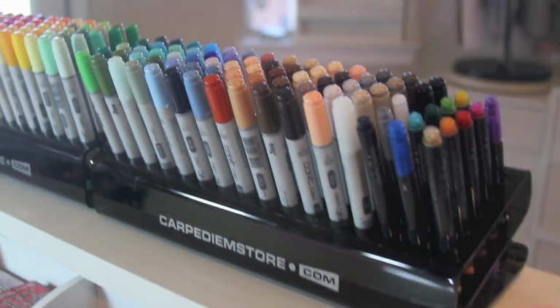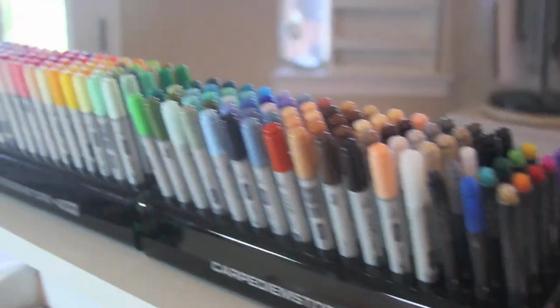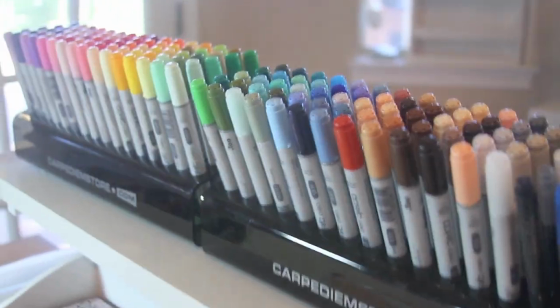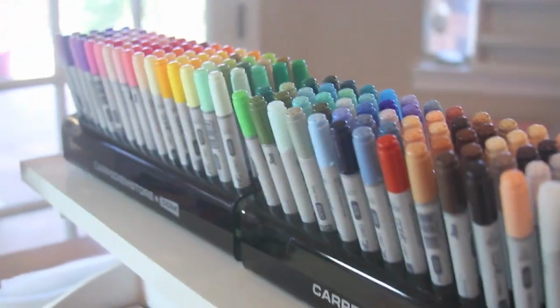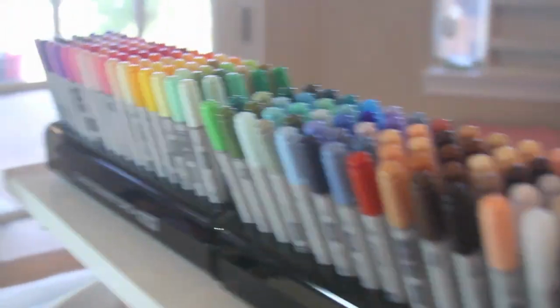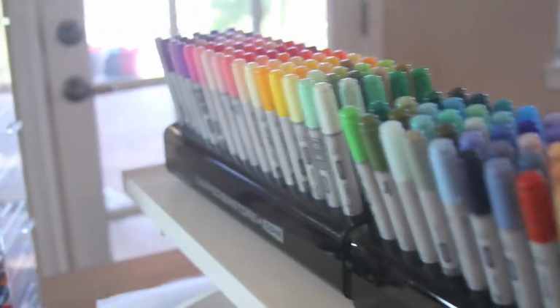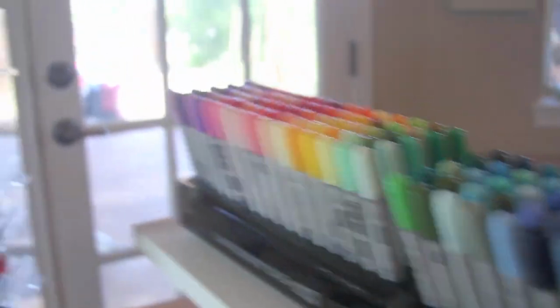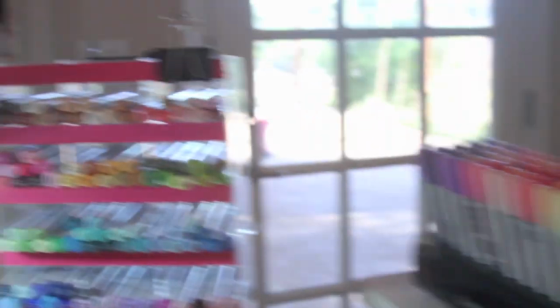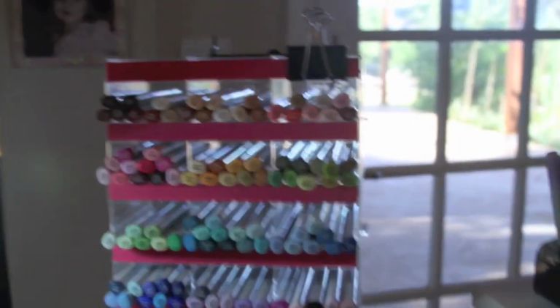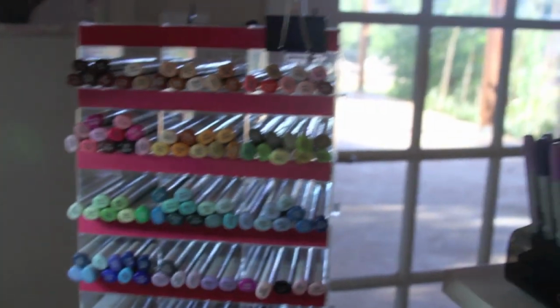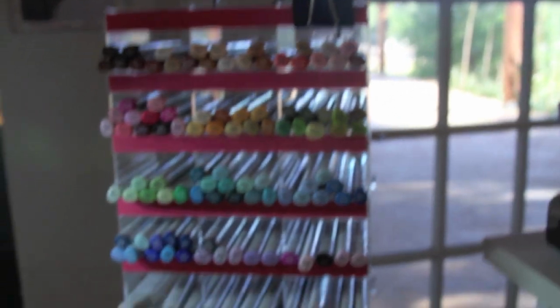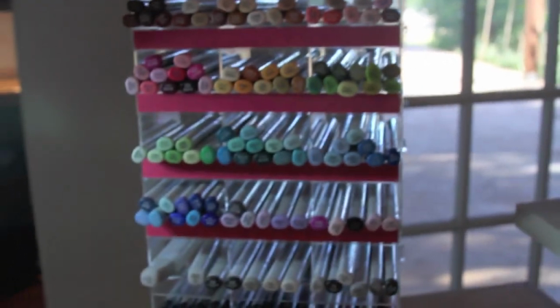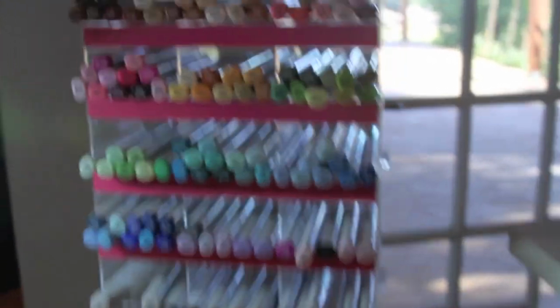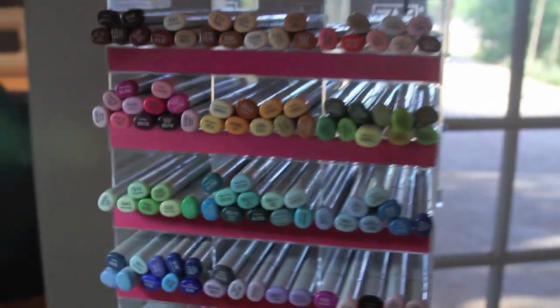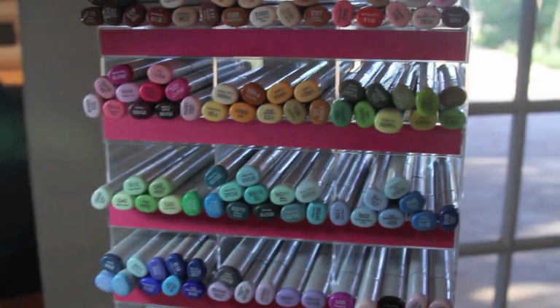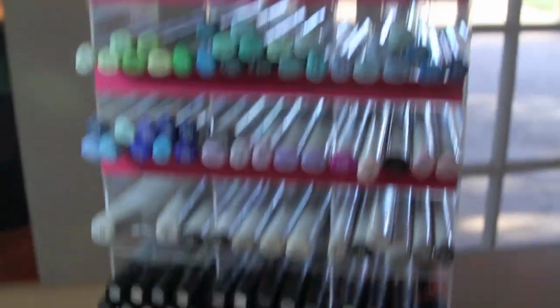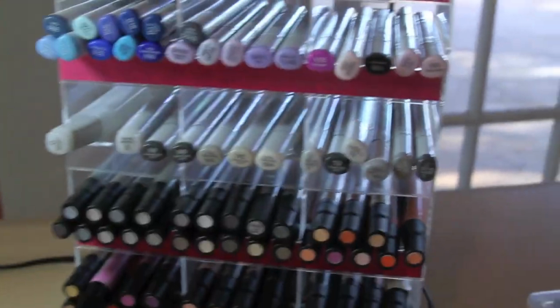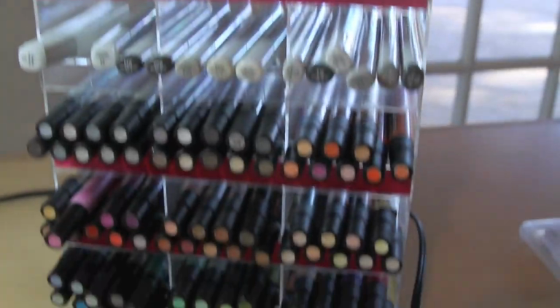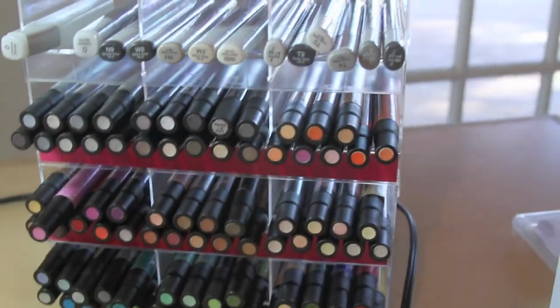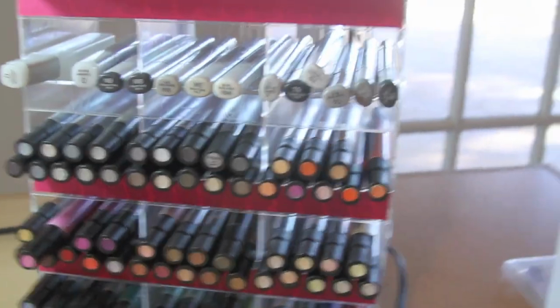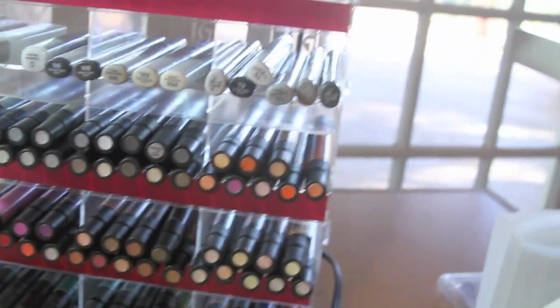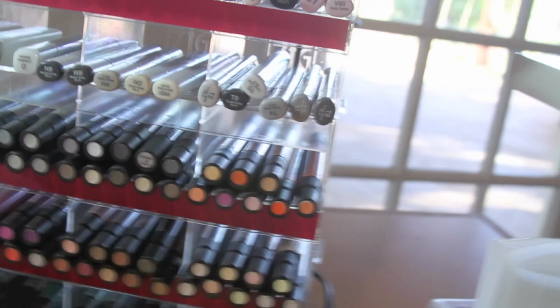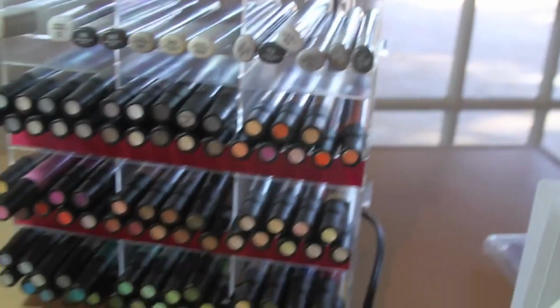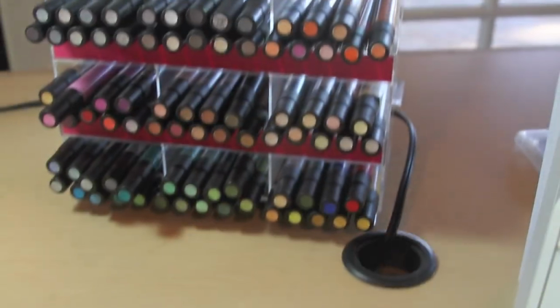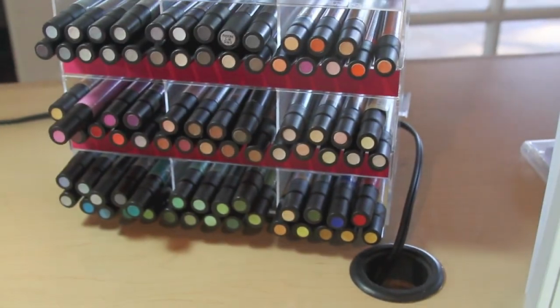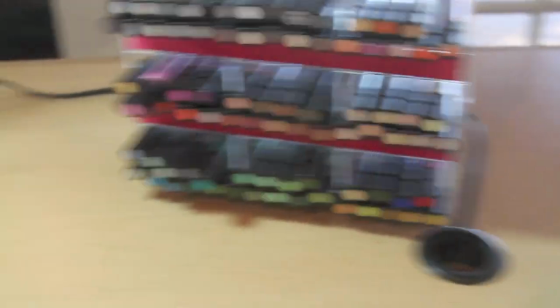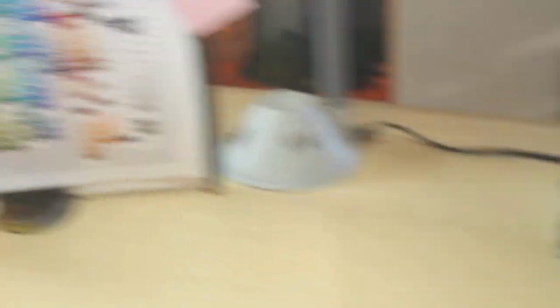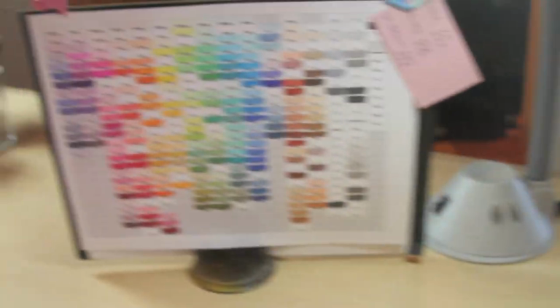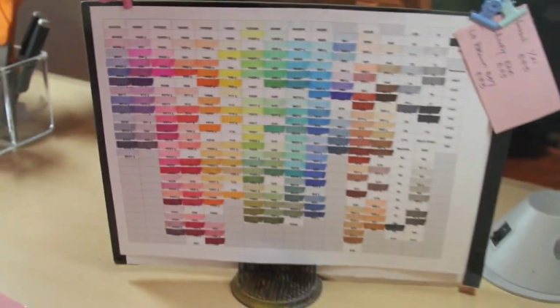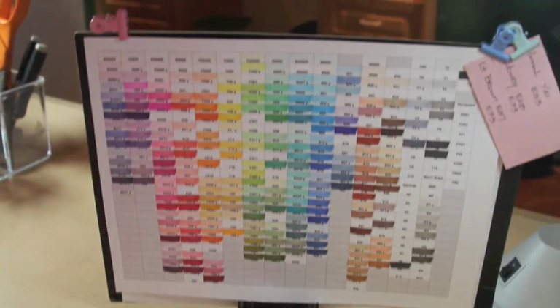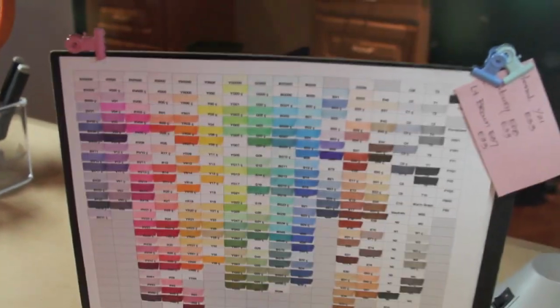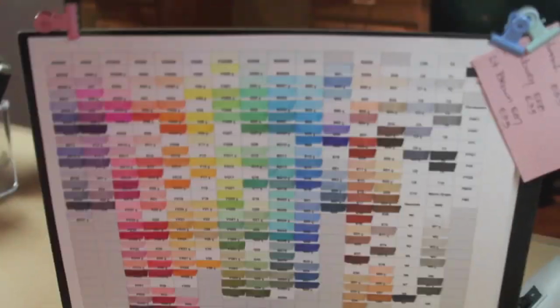My Copics — these are the Chows and then the Sketch — and then my Prisma markers. And my Copics chart.